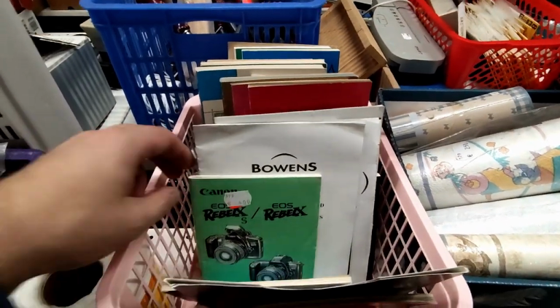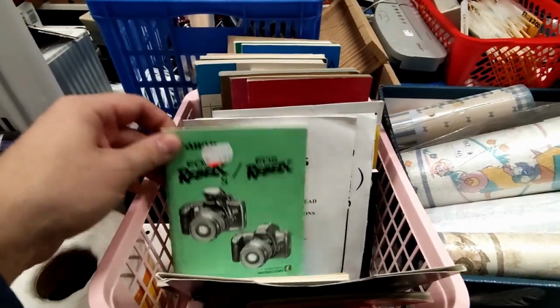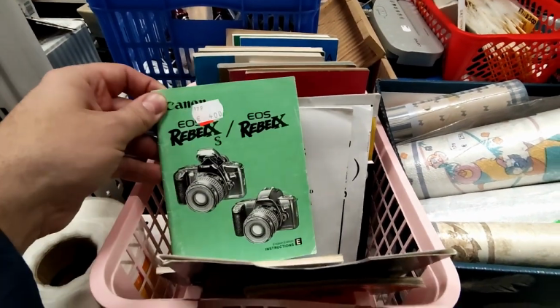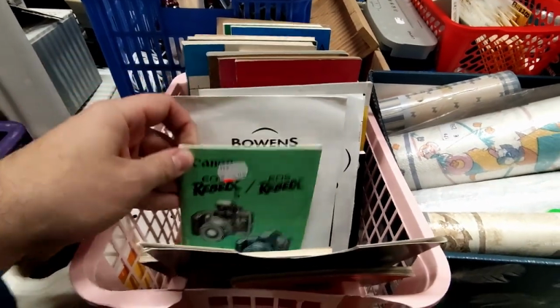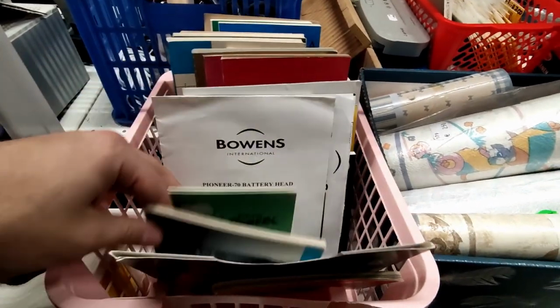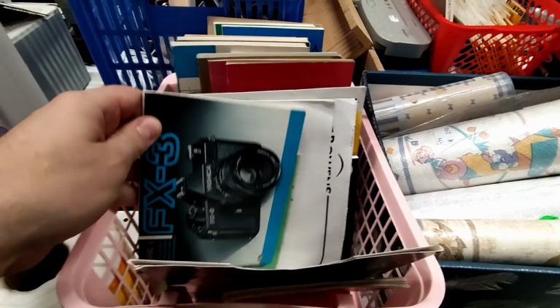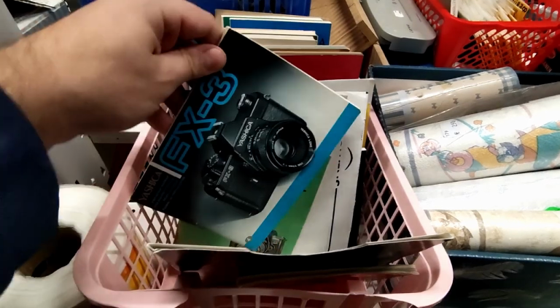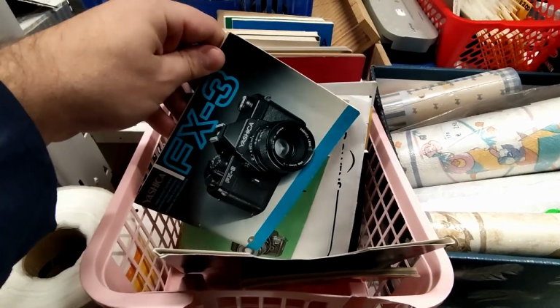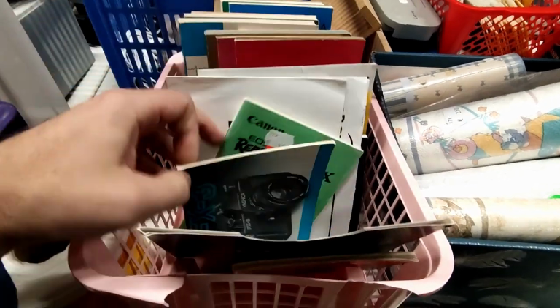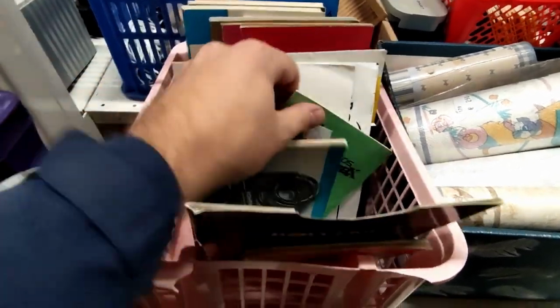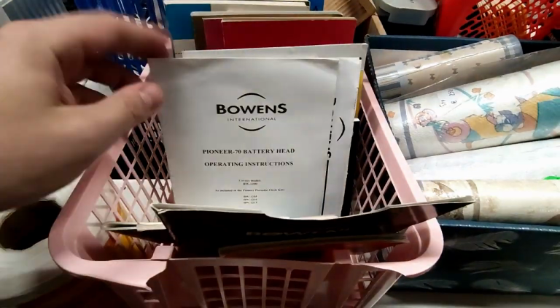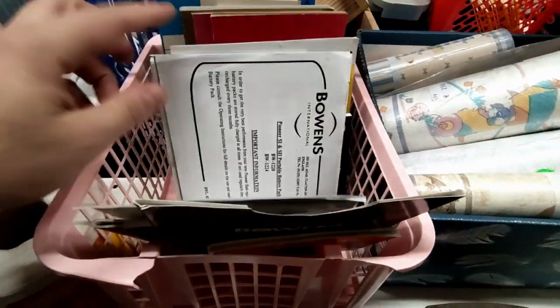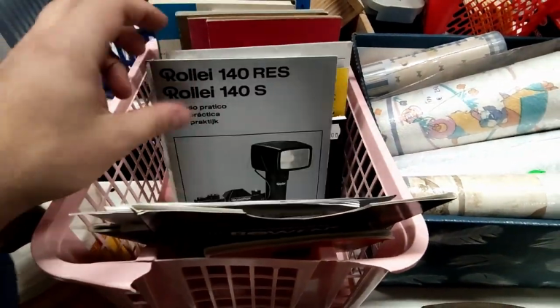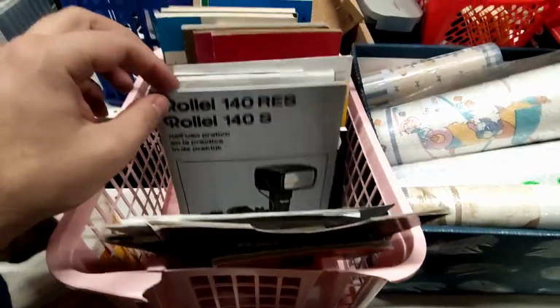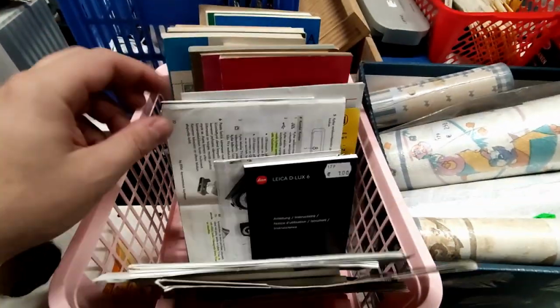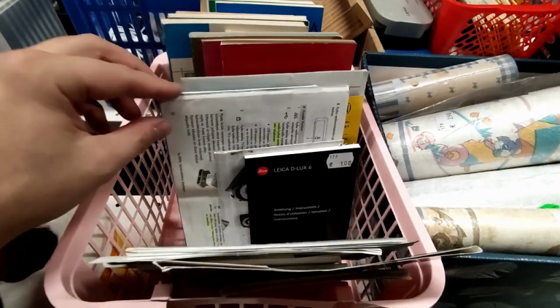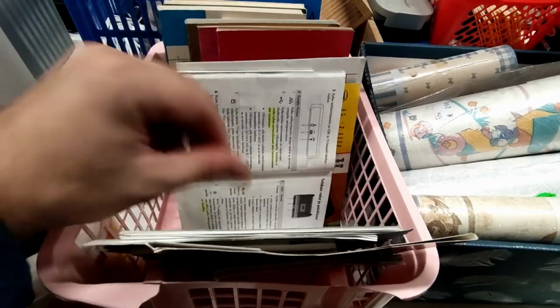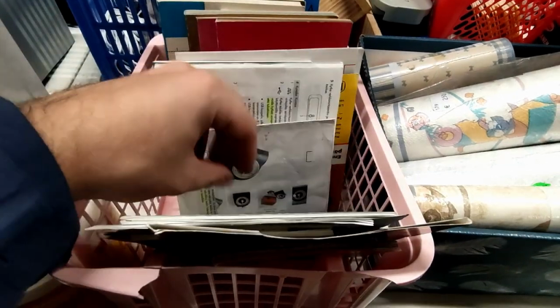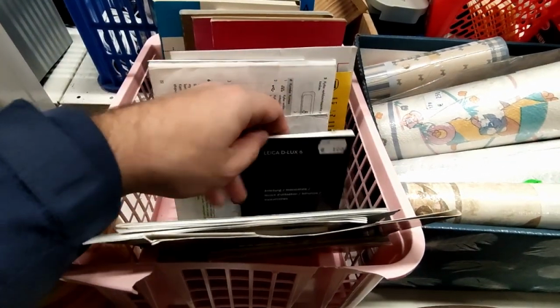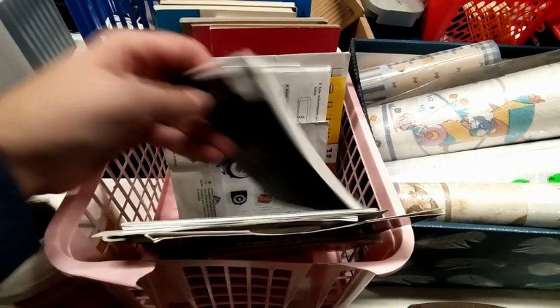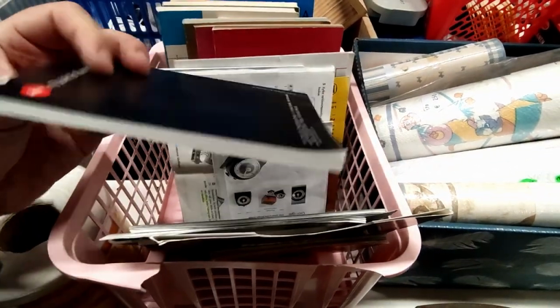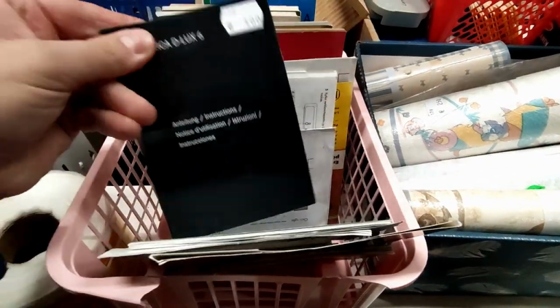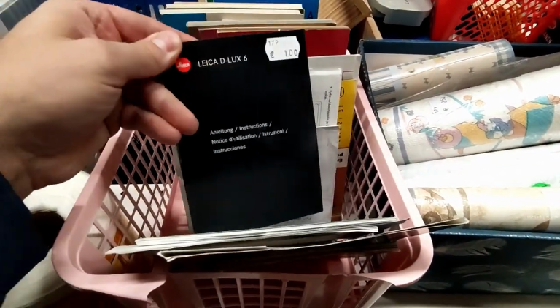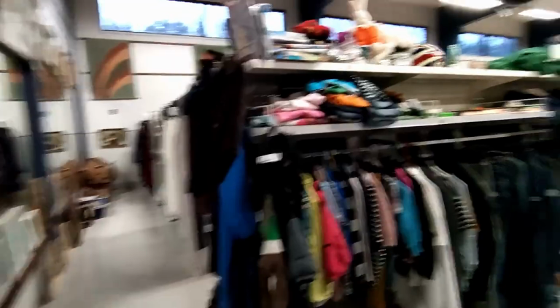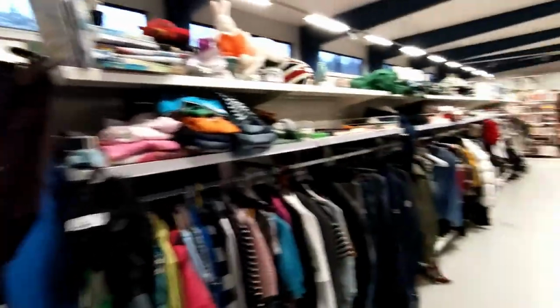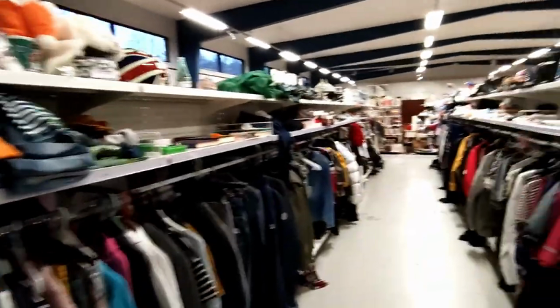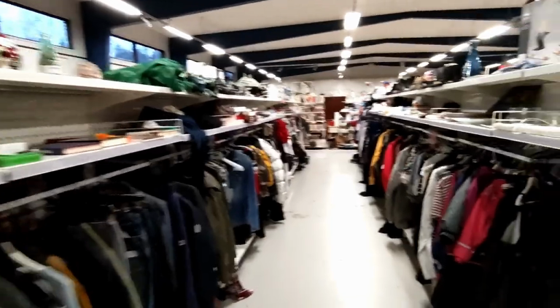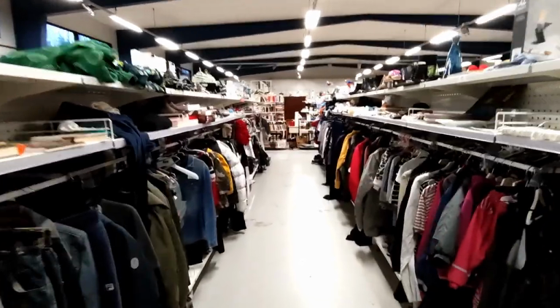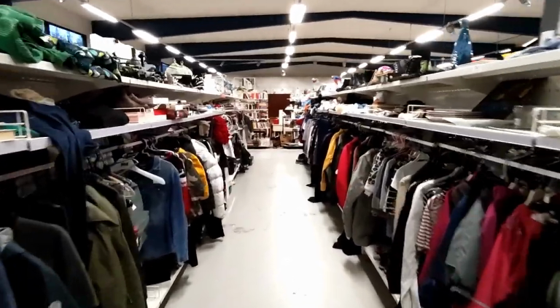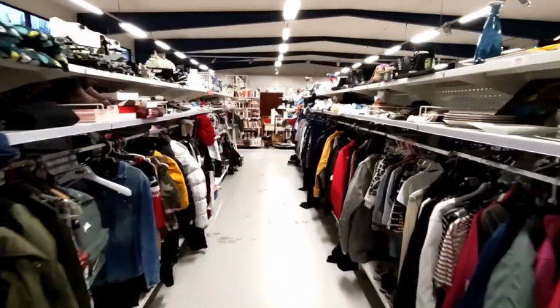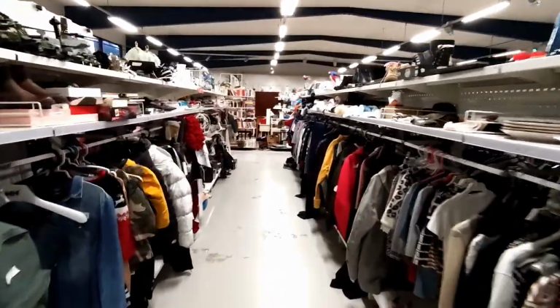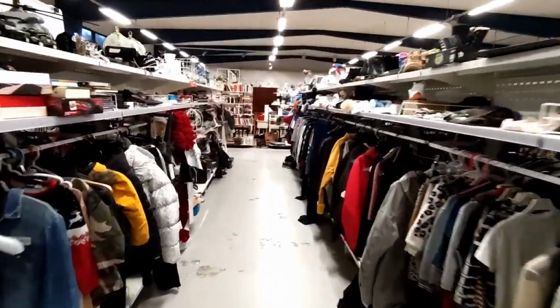From the cameras I found some old camera and flash manuals, which is actually kind of nice because you rarely, if ever, get any manuals or packages when buying vintage cameras, so it's nice to see these once in a while. Nothing I need, but still. In the rentable shelf section there were no cameras inside and not so much else of interest either.